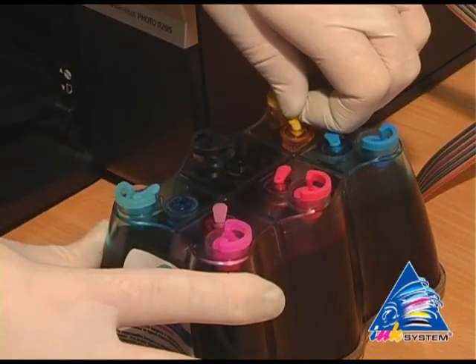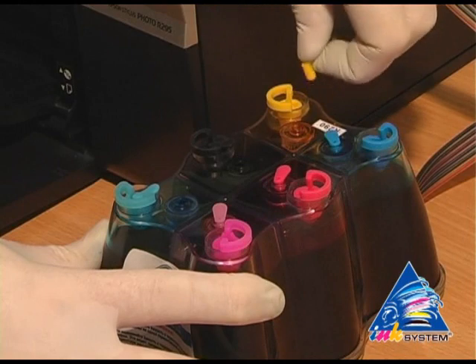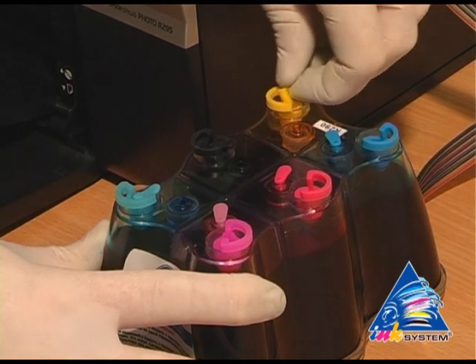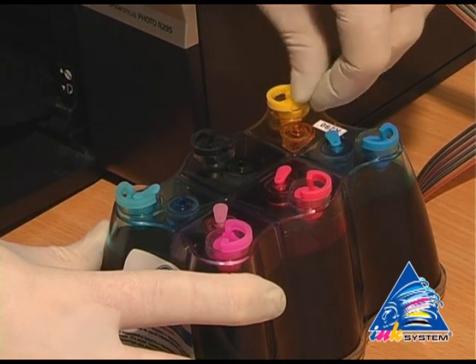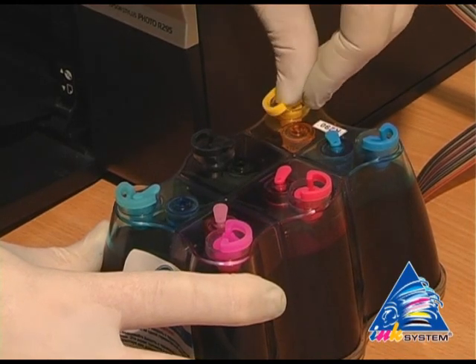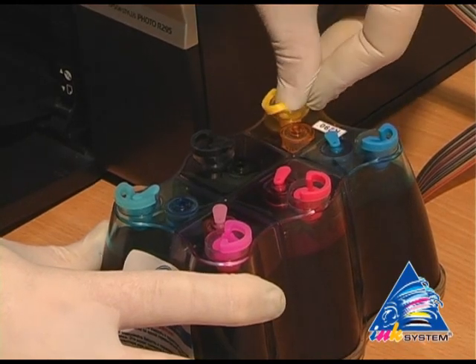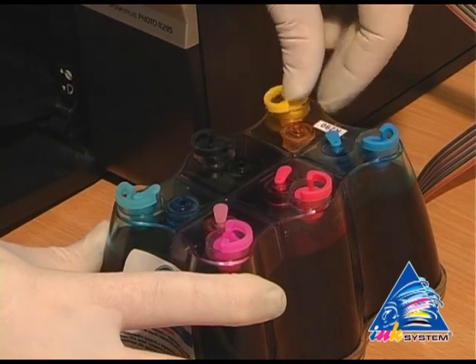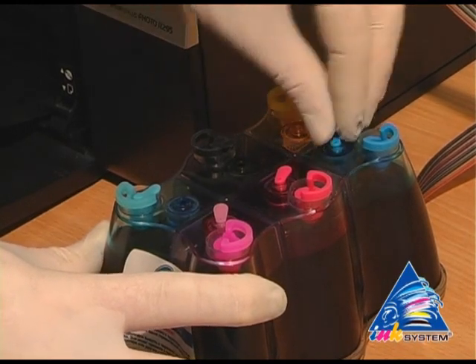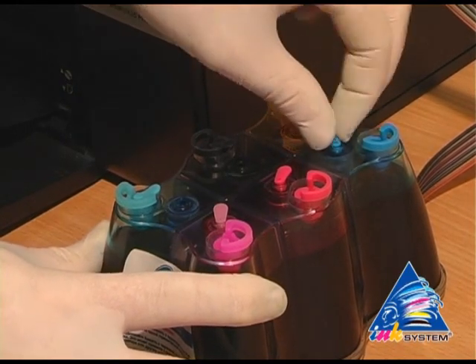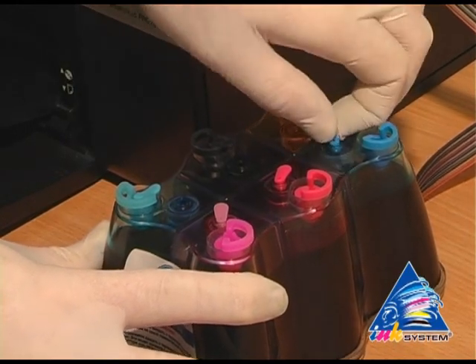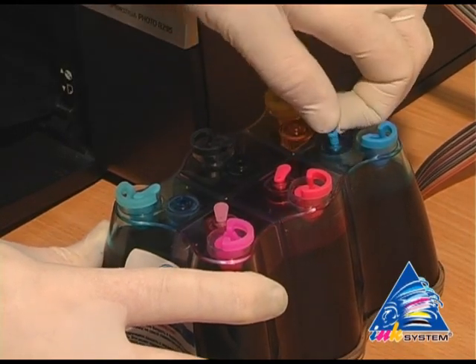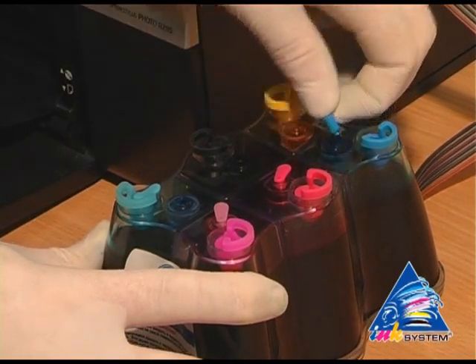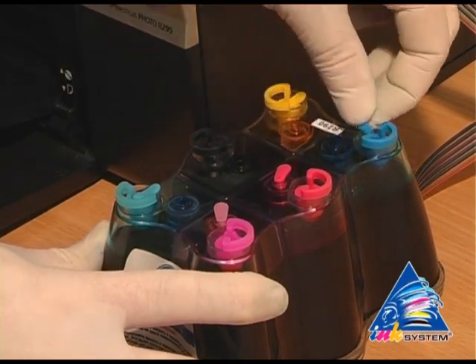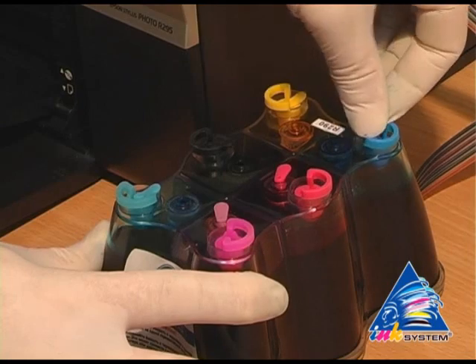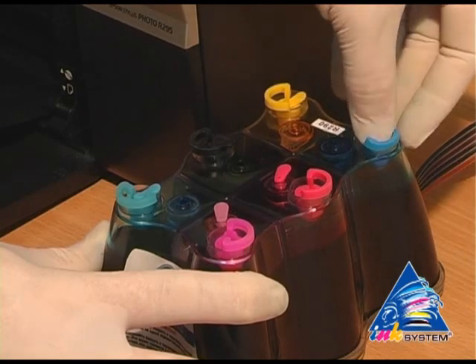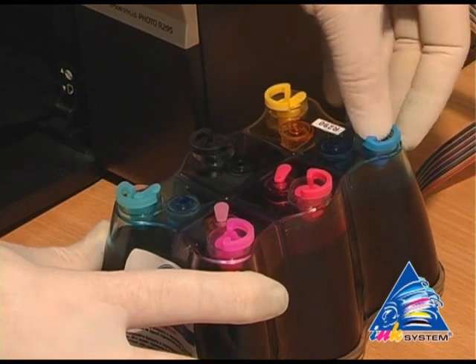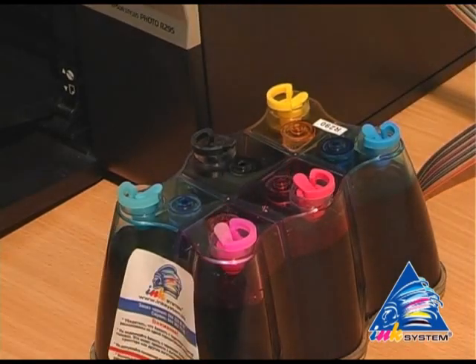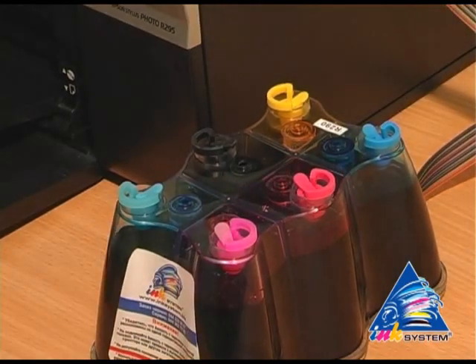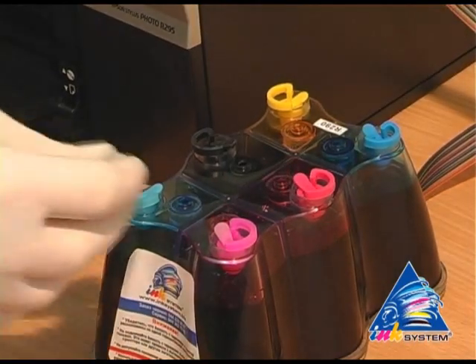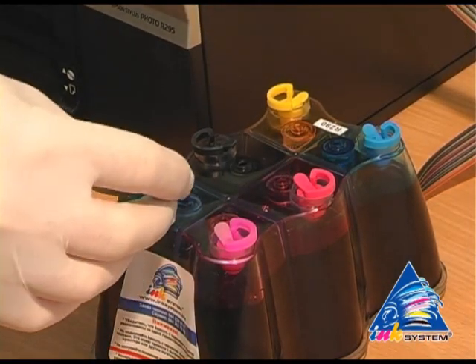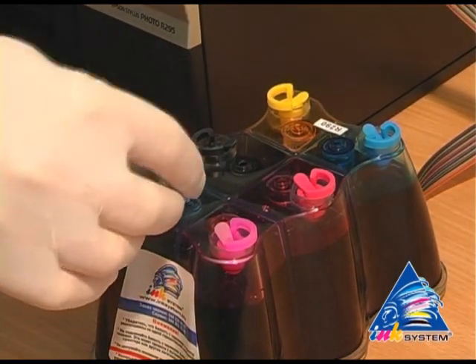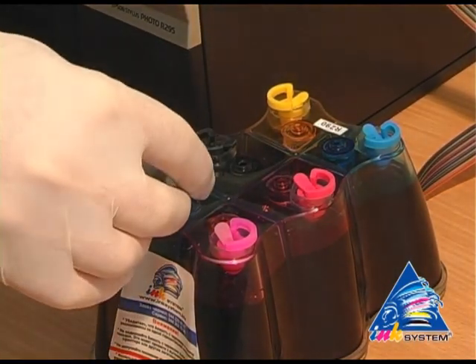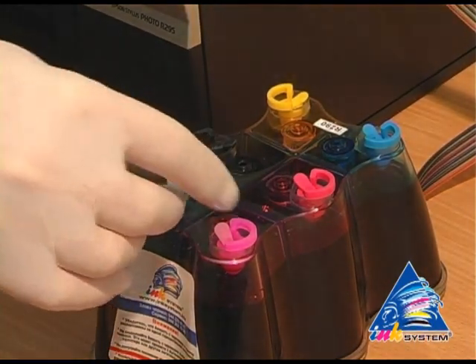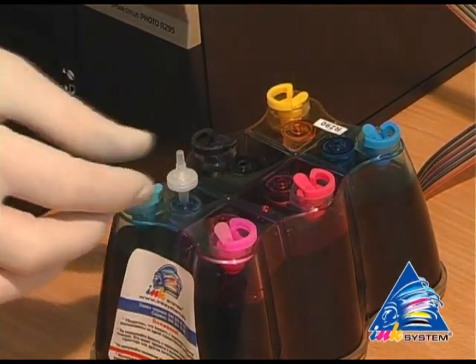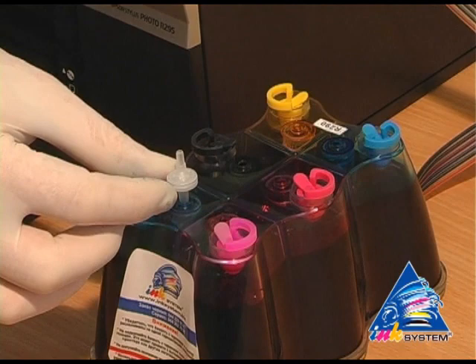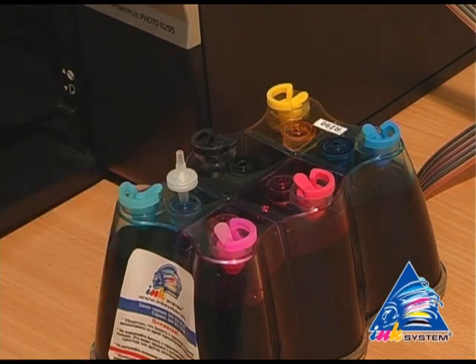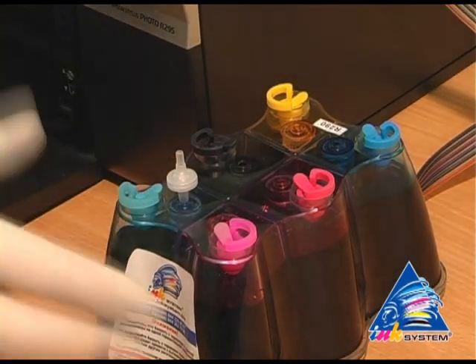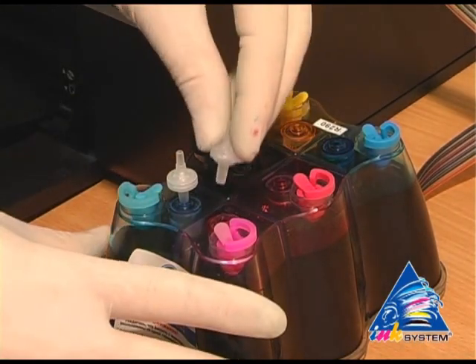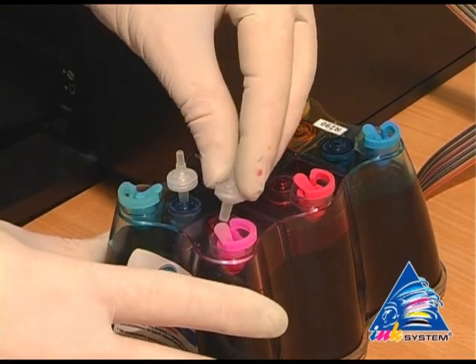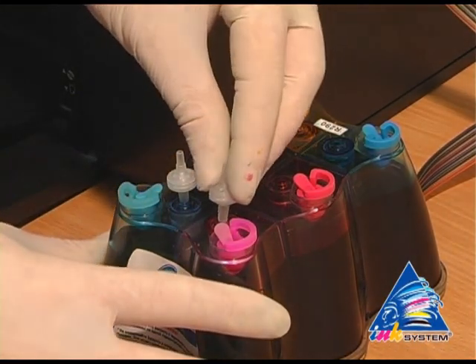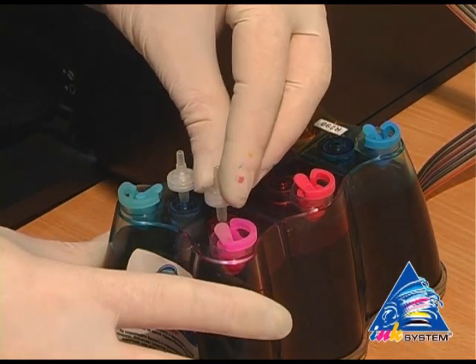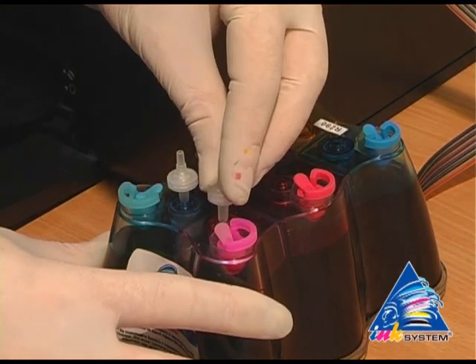Take off the small caps from the SIS. In their place, insert the air filters — not using force, just placing them into the holes.